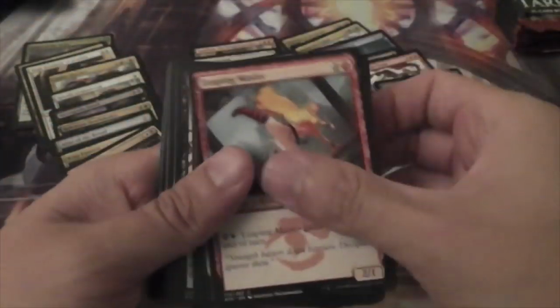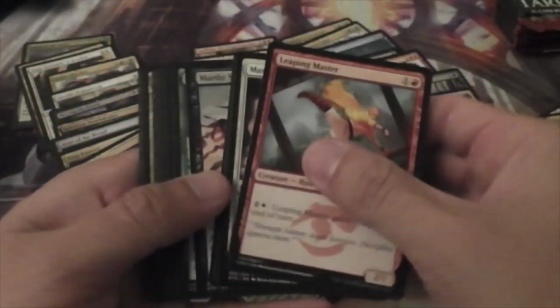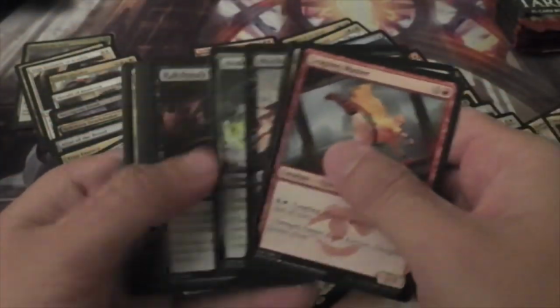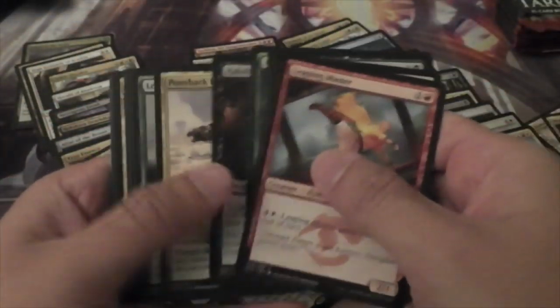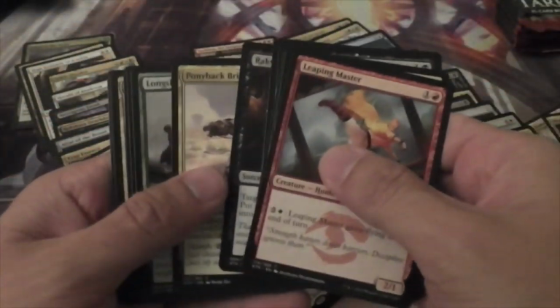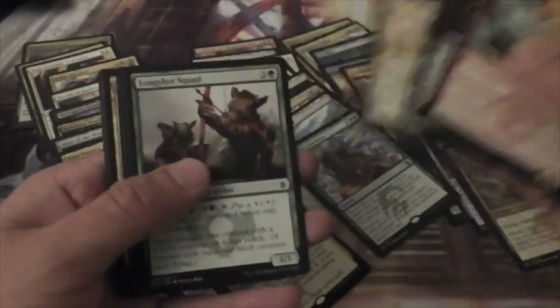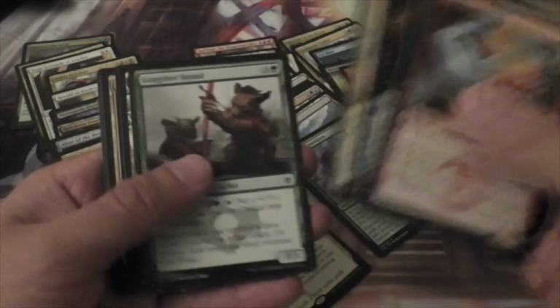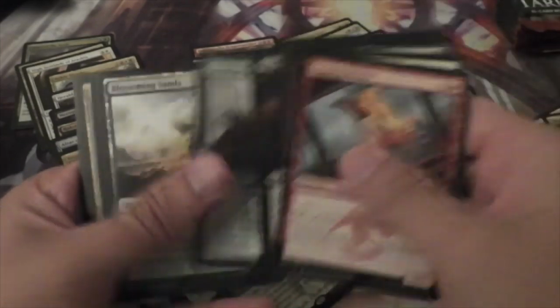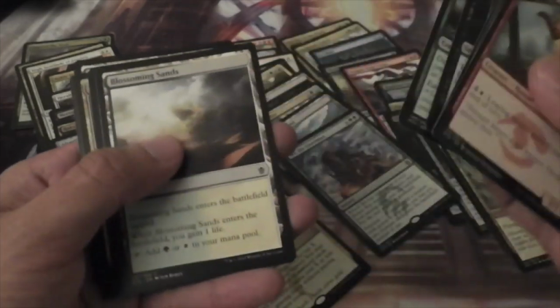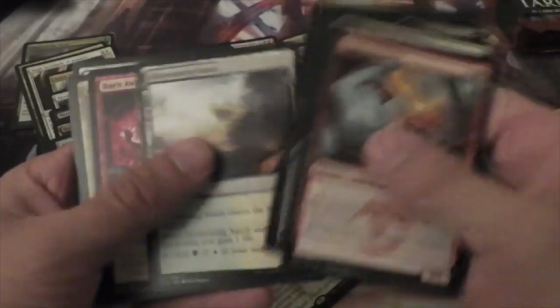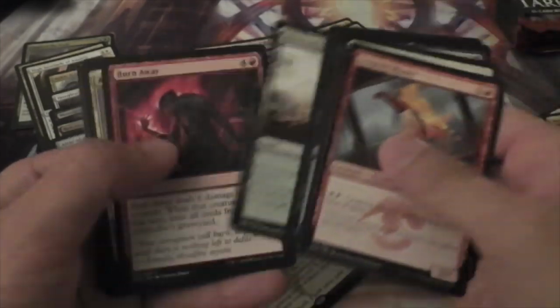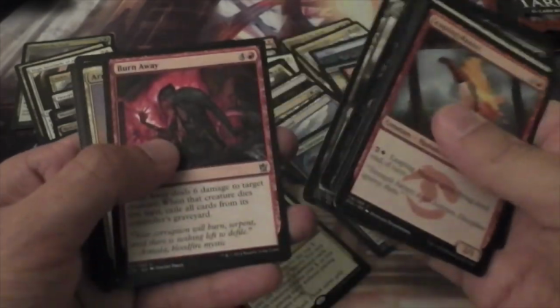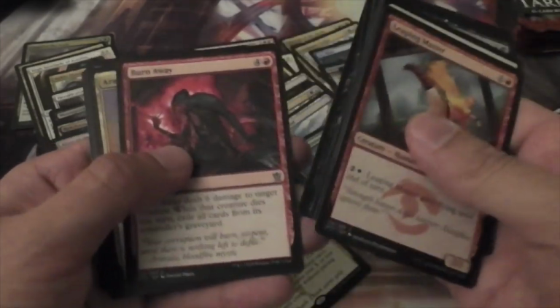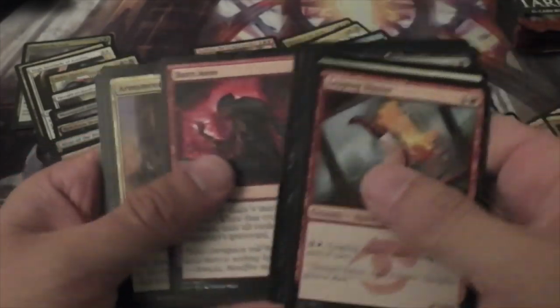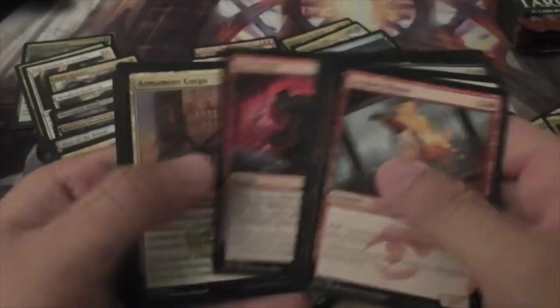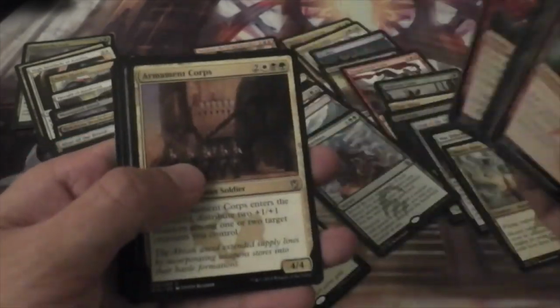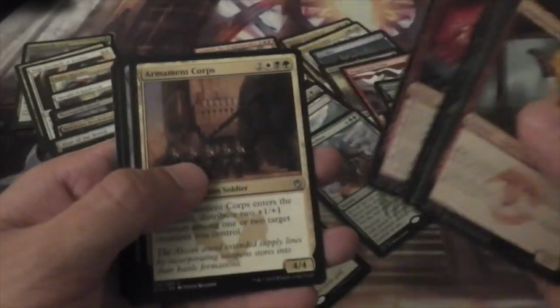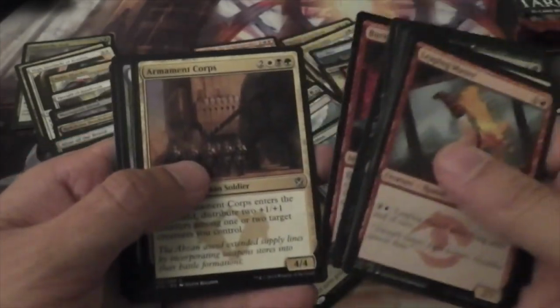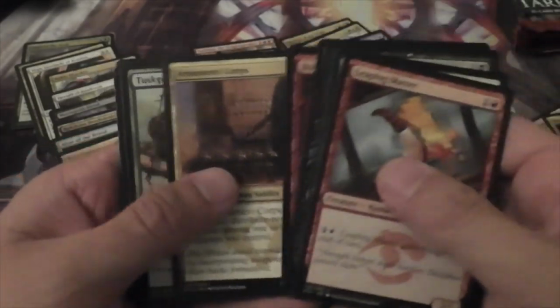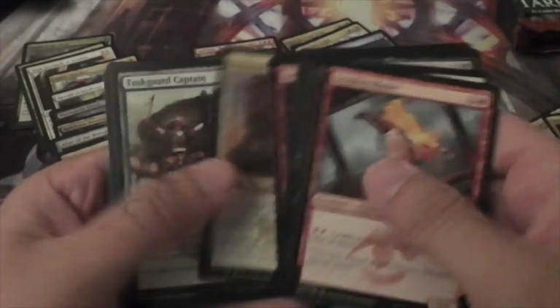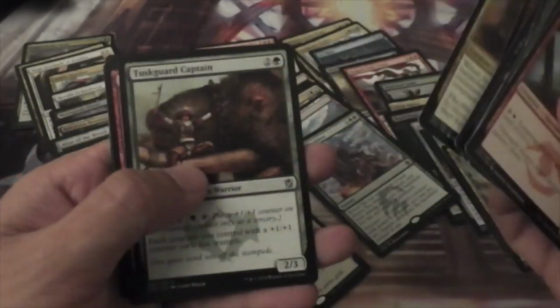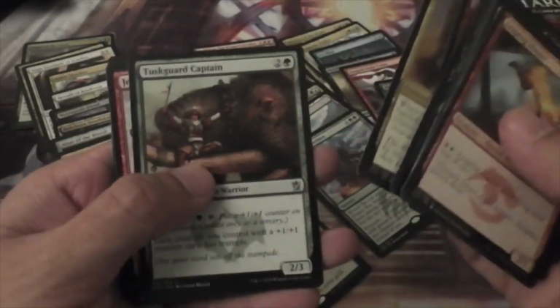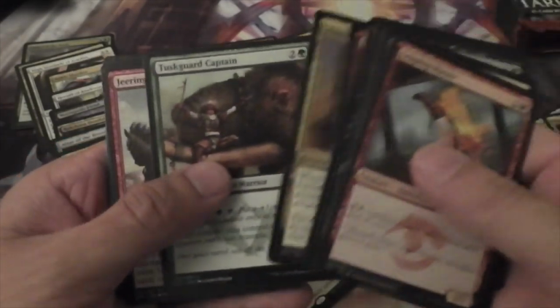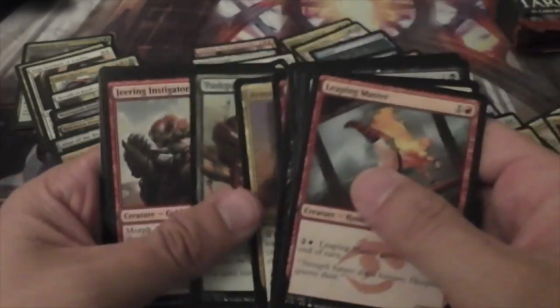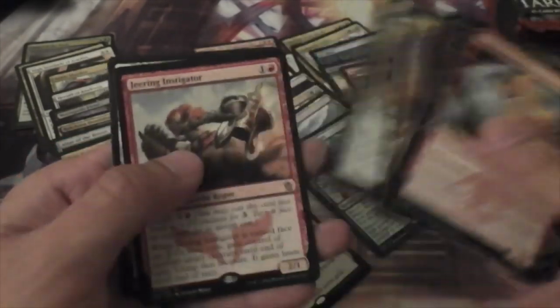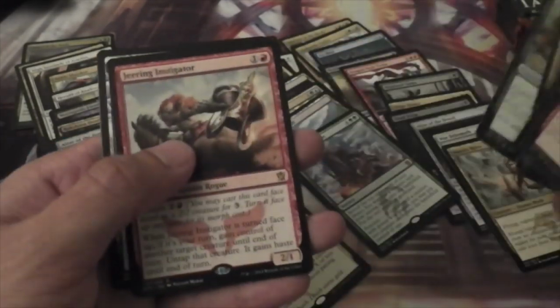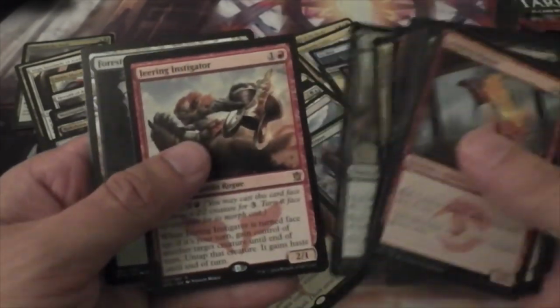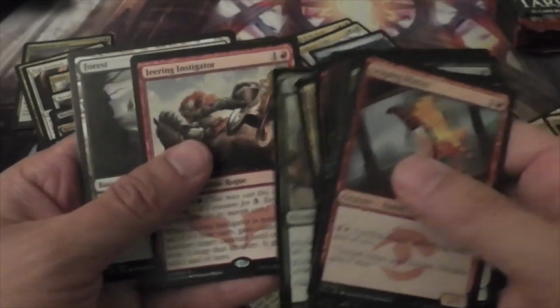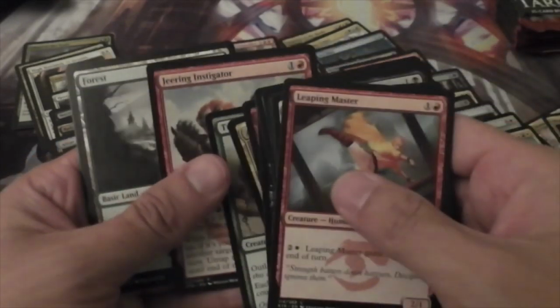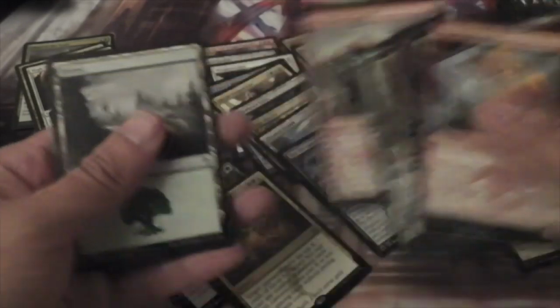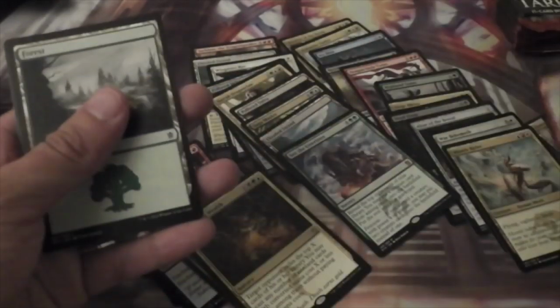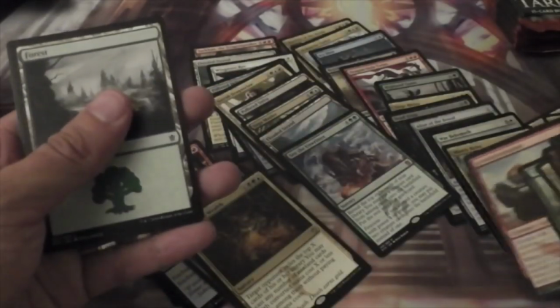Alright, here we have Burn Away, Armament Corps, Tusk Guard Captain, and a Jeering Instigator.